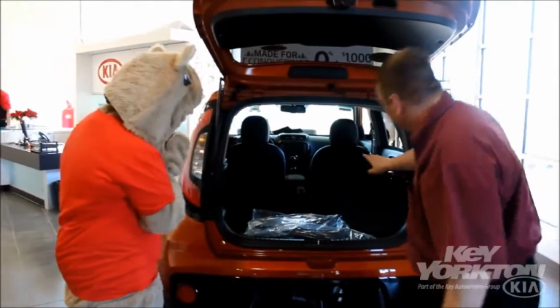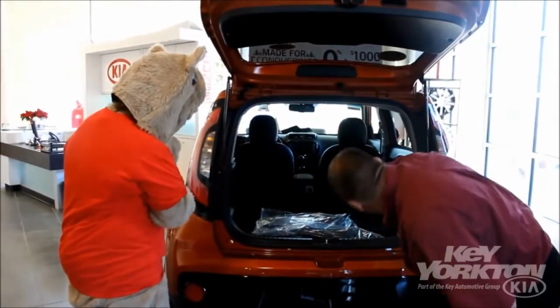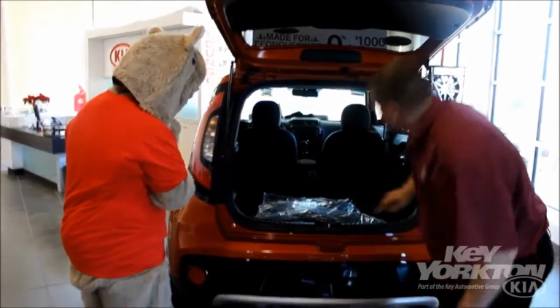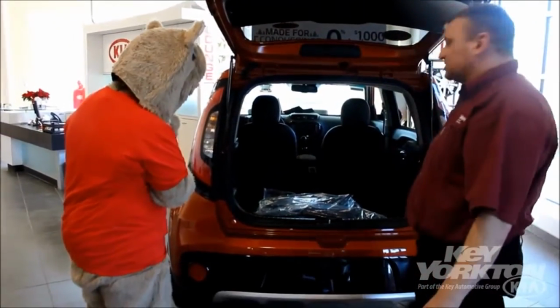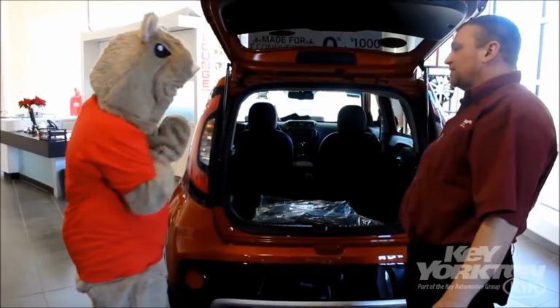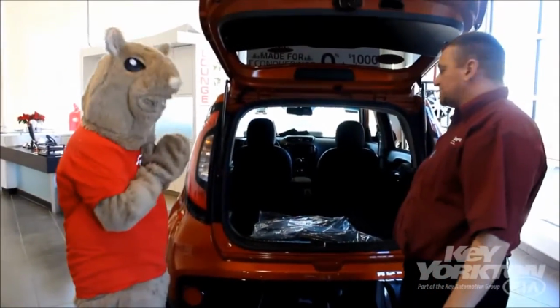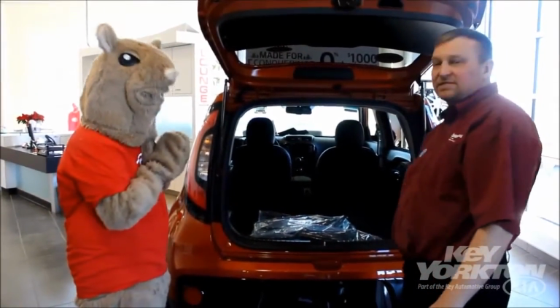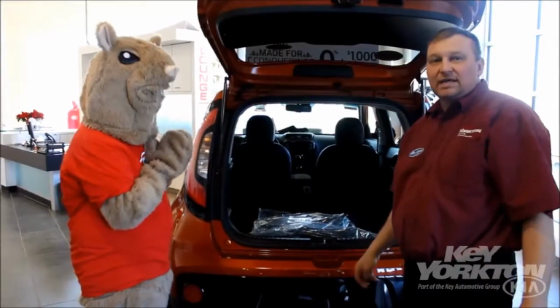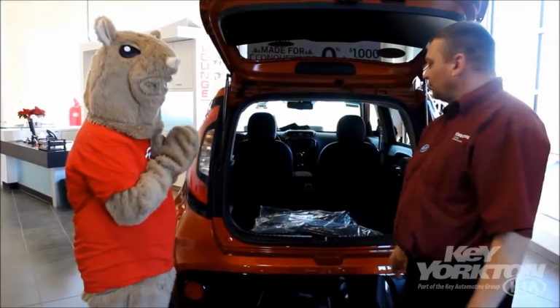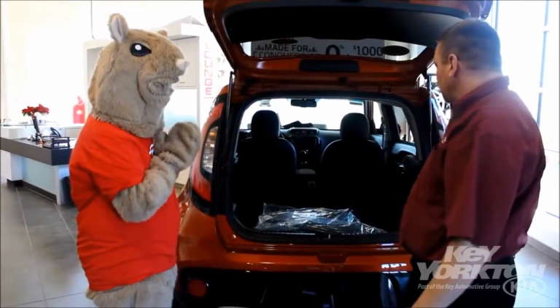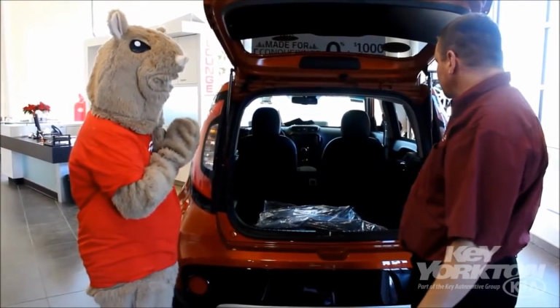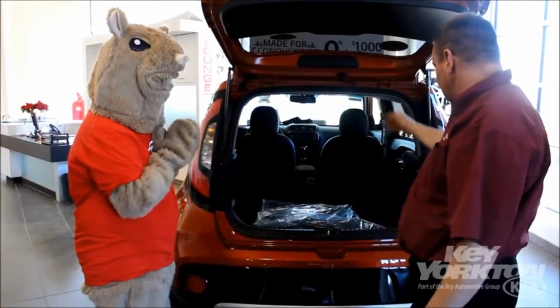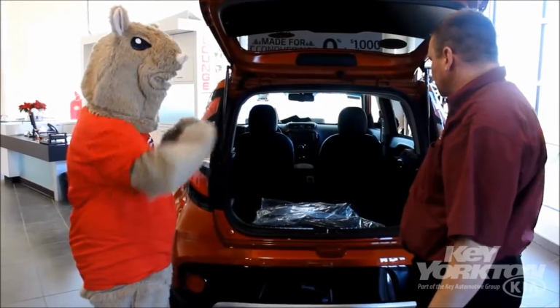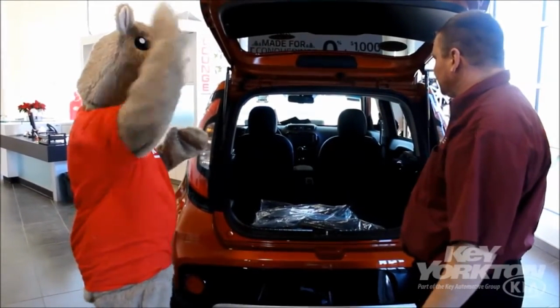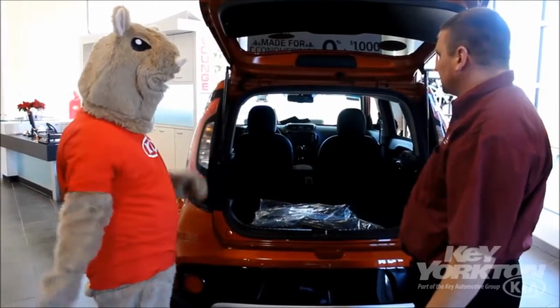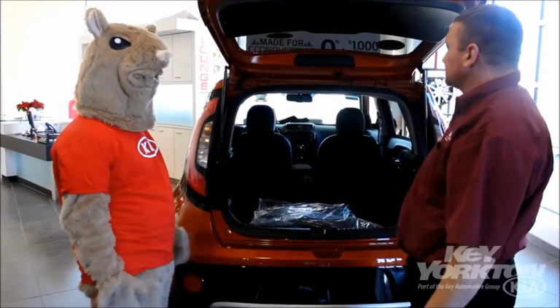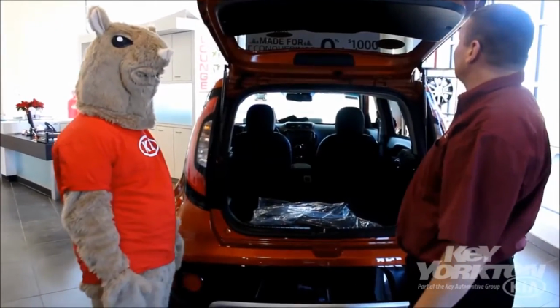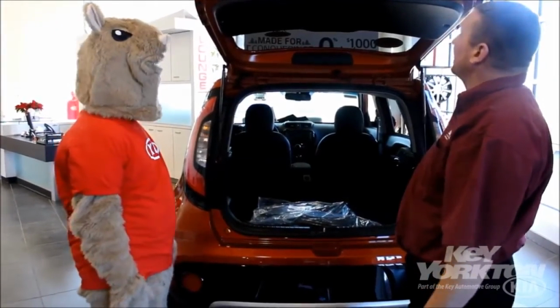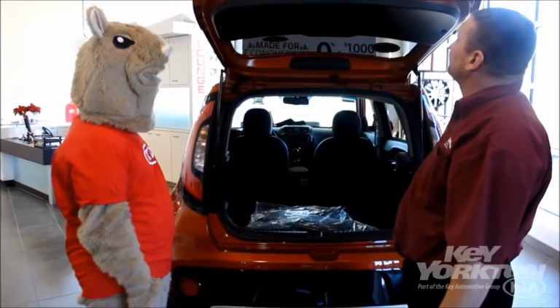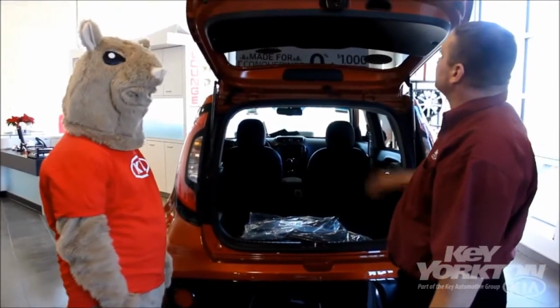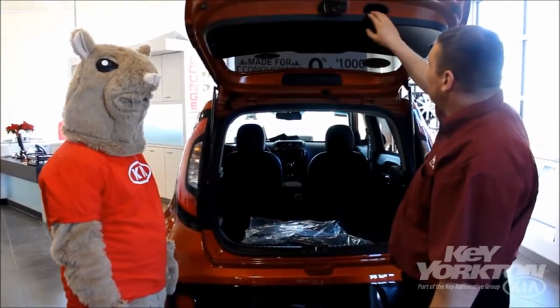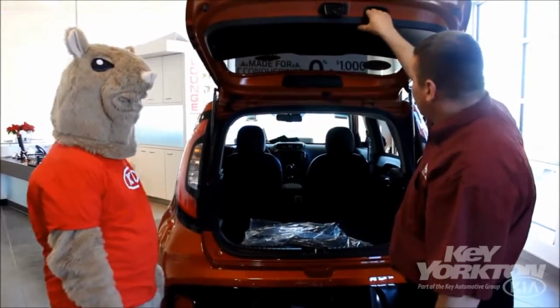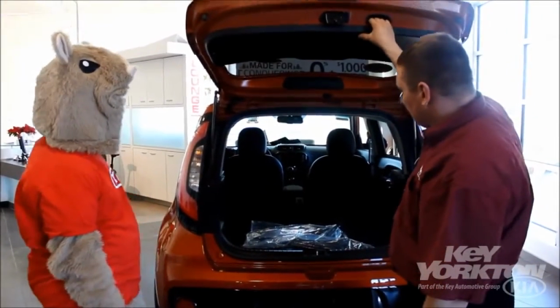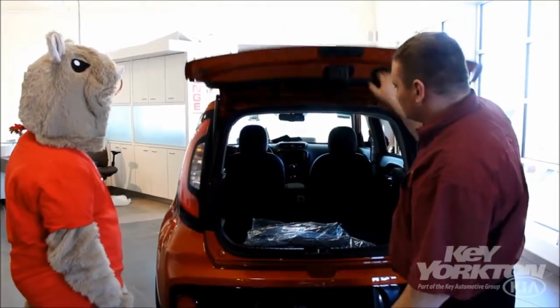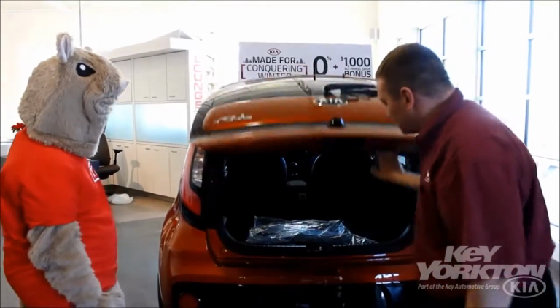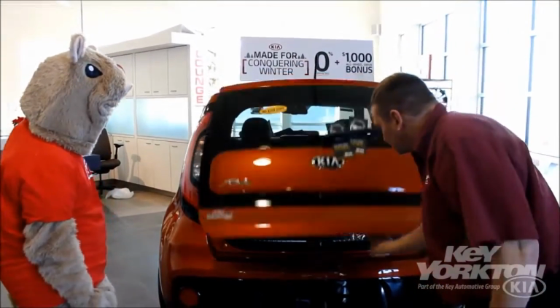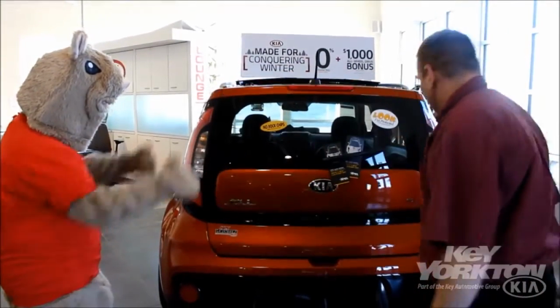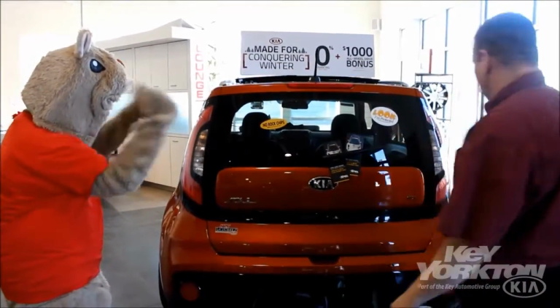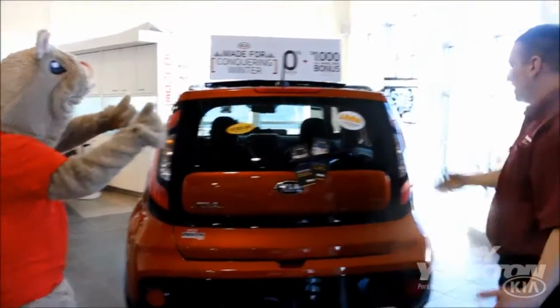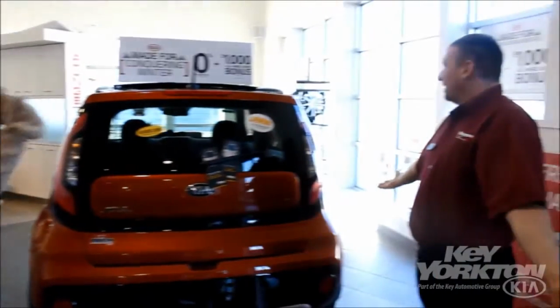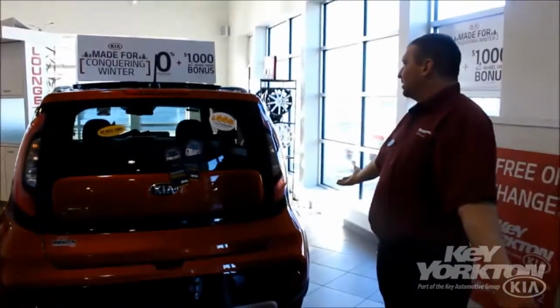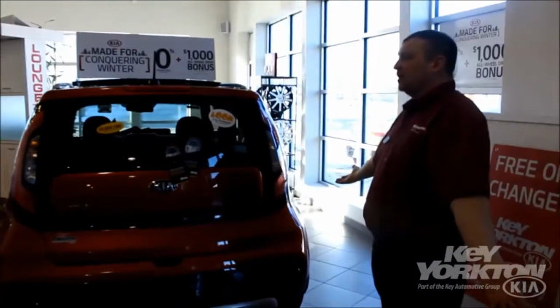And you did notice too, of course, you've got a sunroof in there in case you want to stay a little cooler on those hot days and not use the air conditioning — good for the environment and good for us inside. And this little hatch here is super easy to close. Just a little pull down like that and off we go.